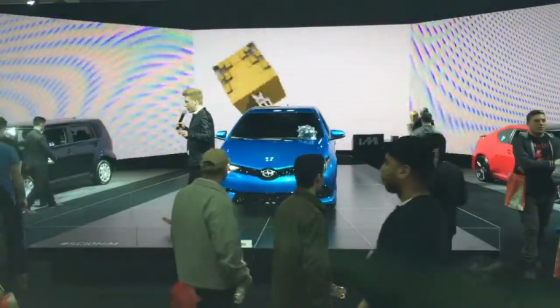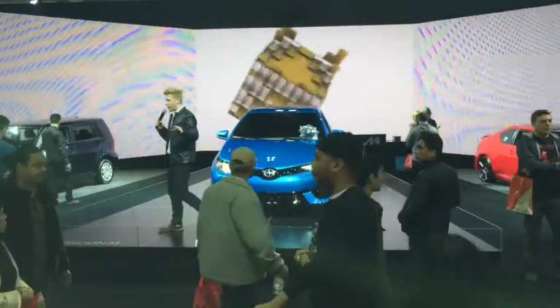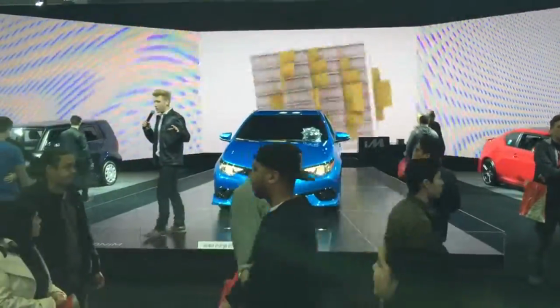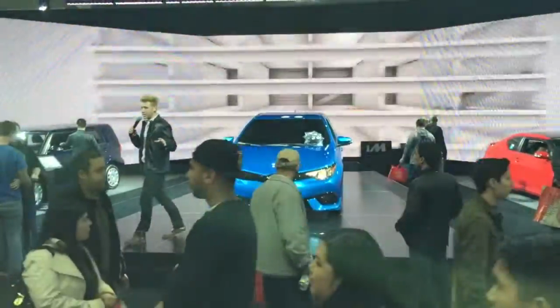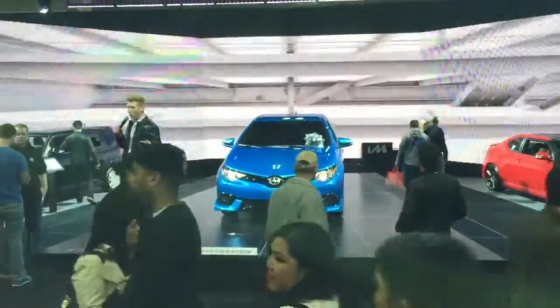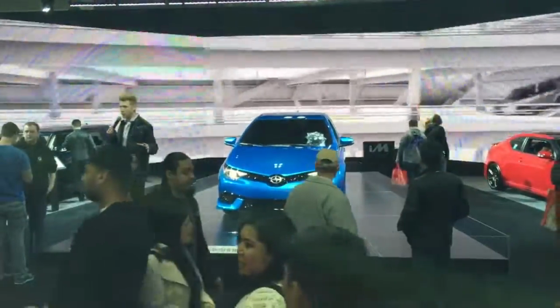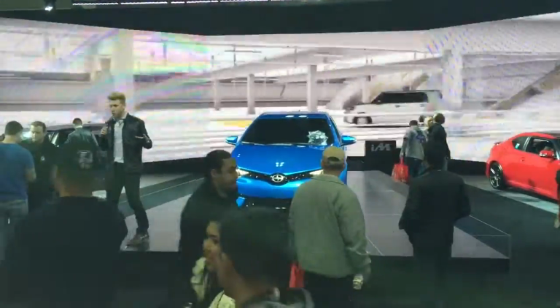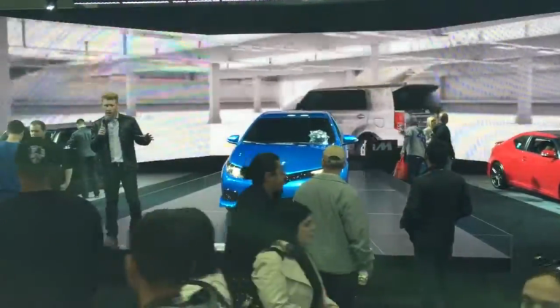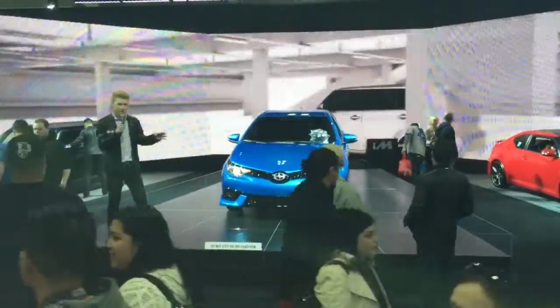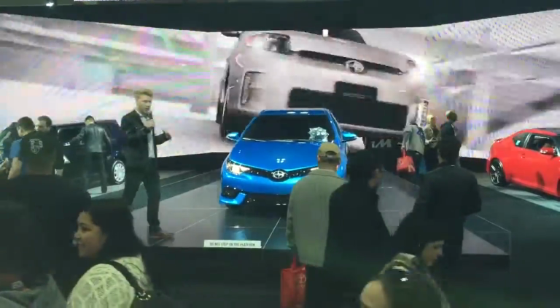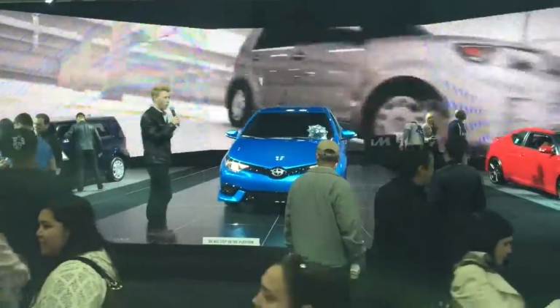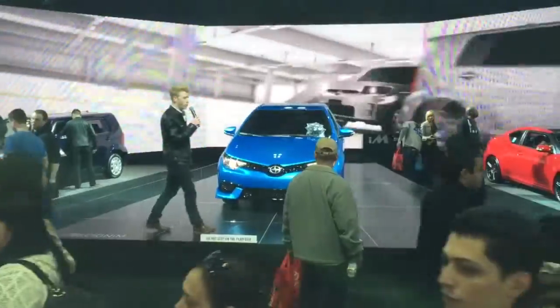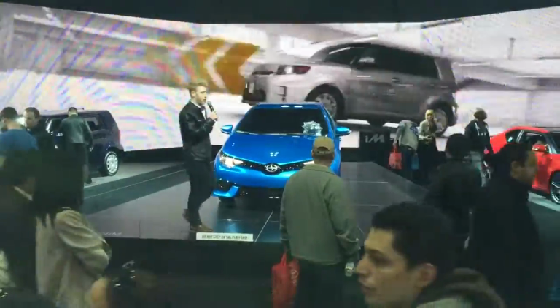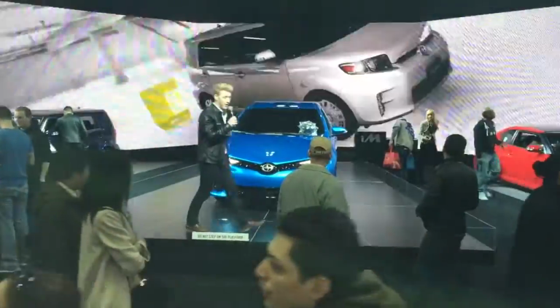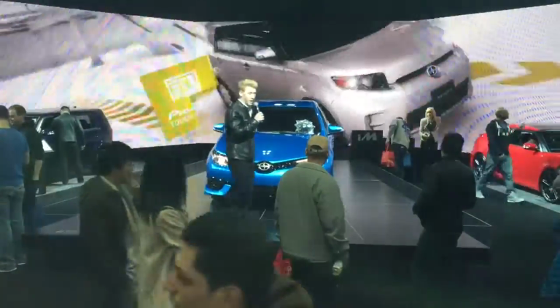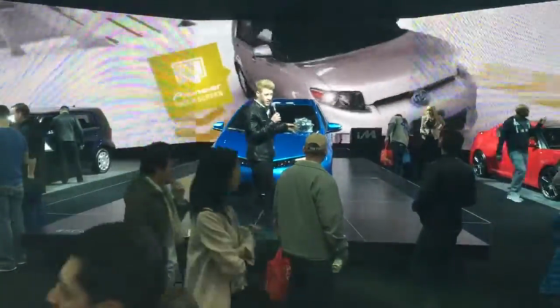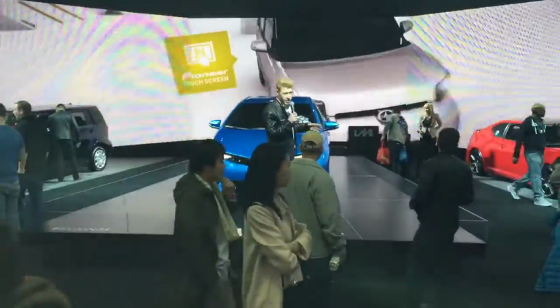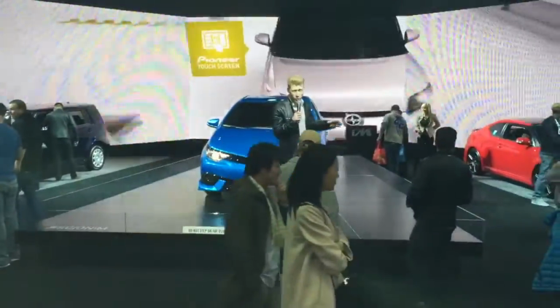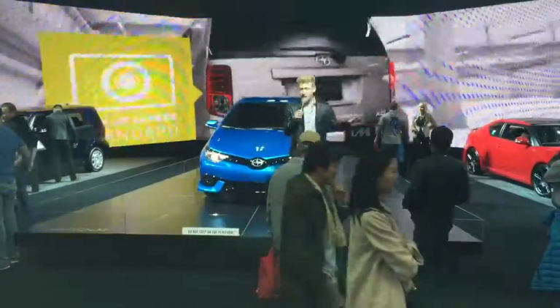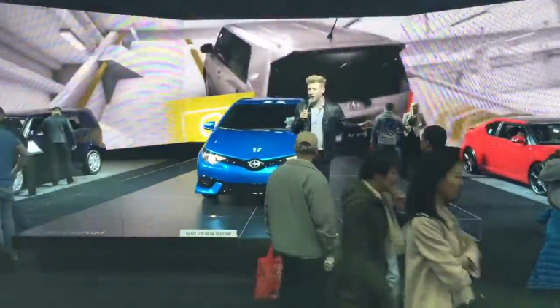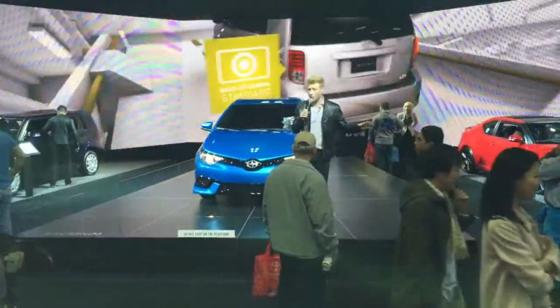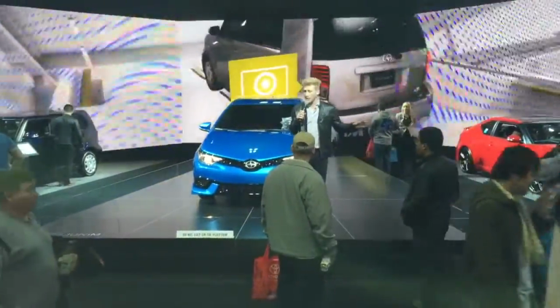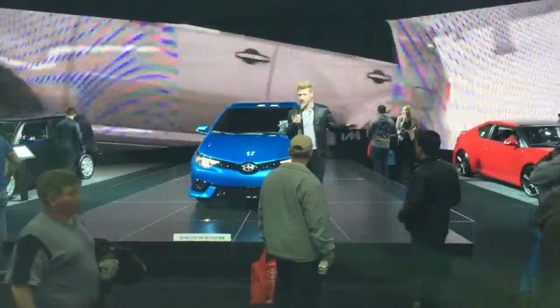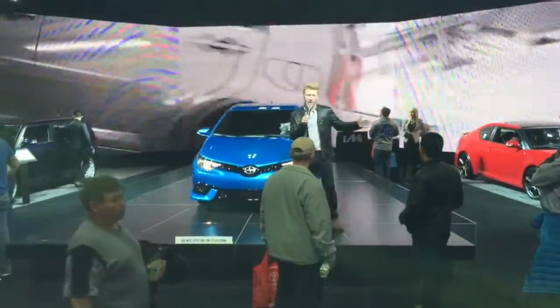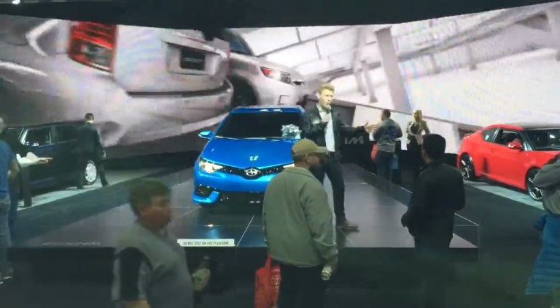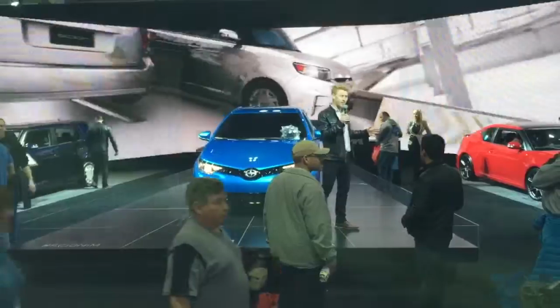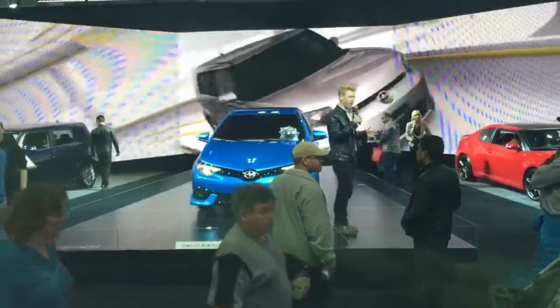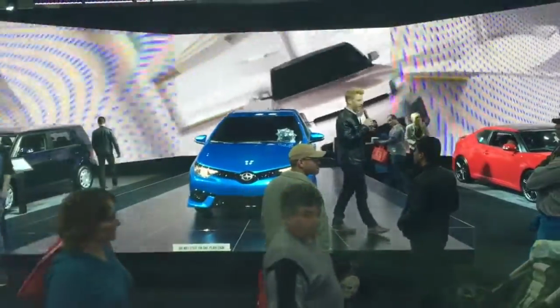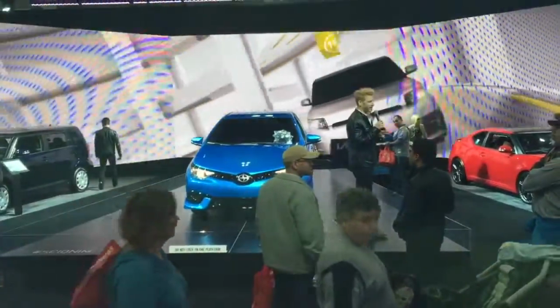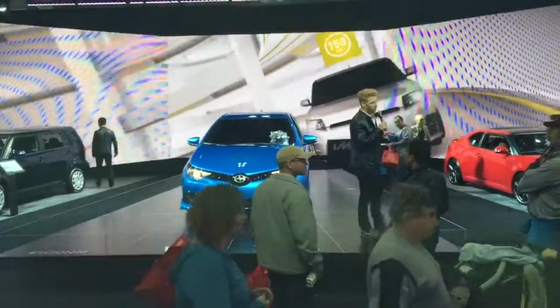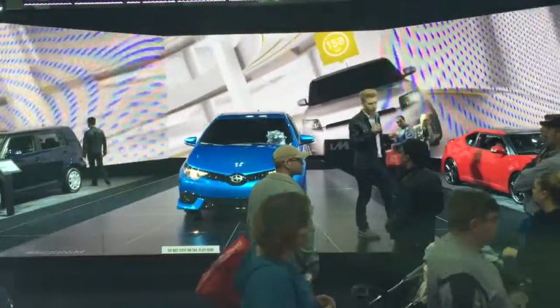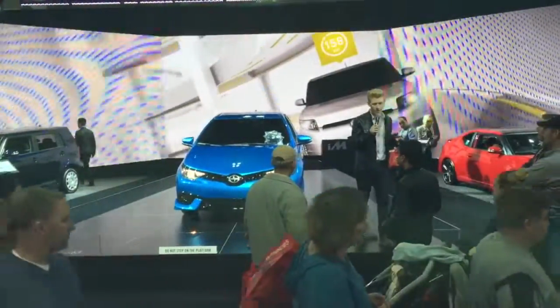At Scion we like to say 'what moves you,' and let's talk about what moves me. Let's start that off with the Scion Pure Process — that is quite simply the easiest car buying process.